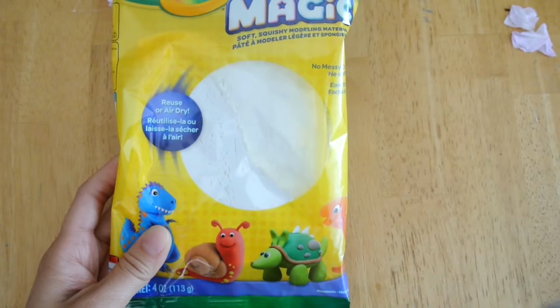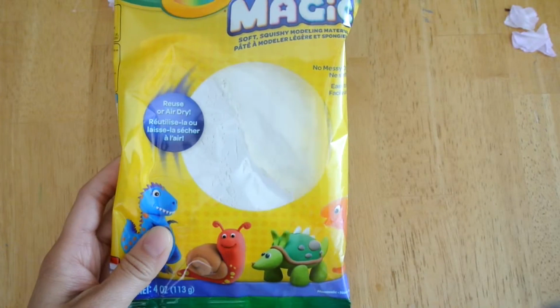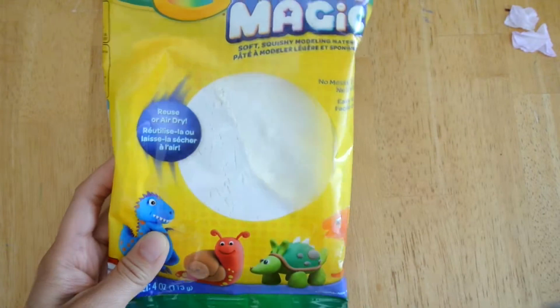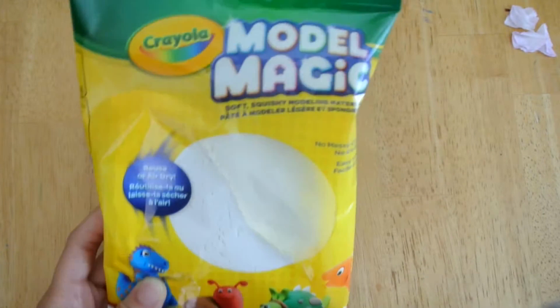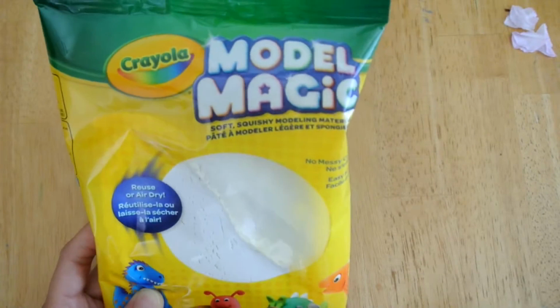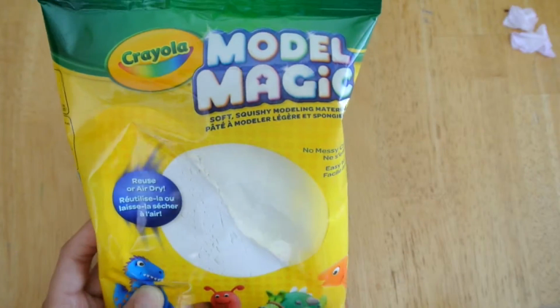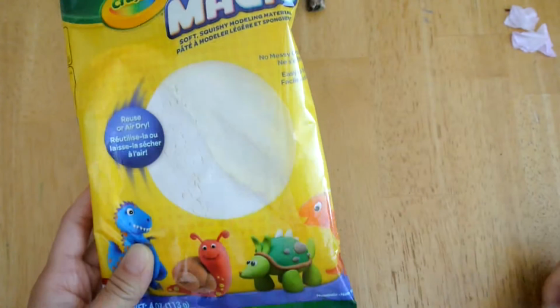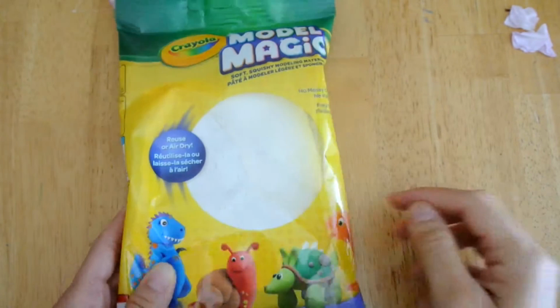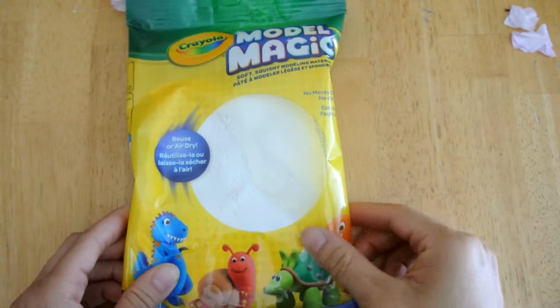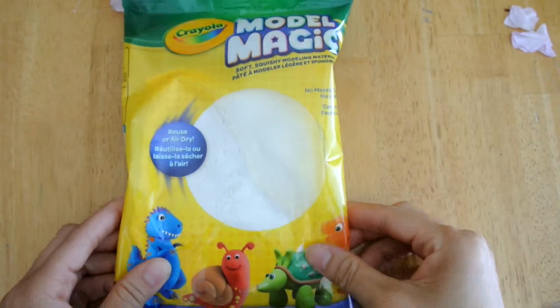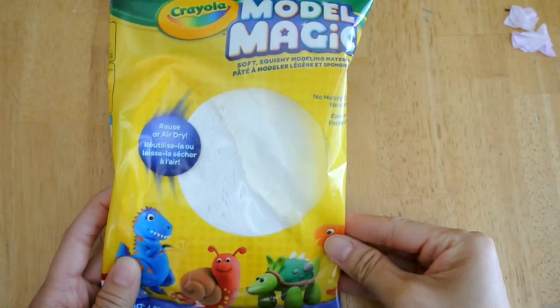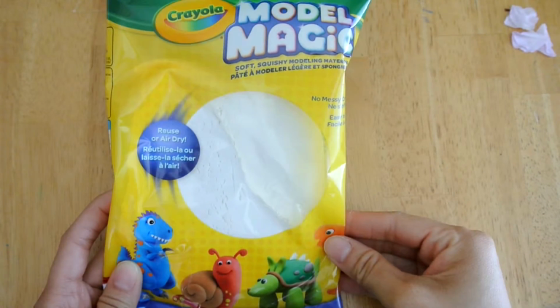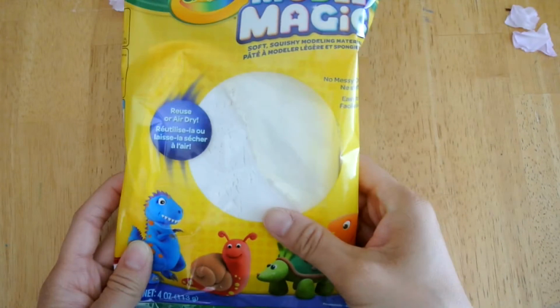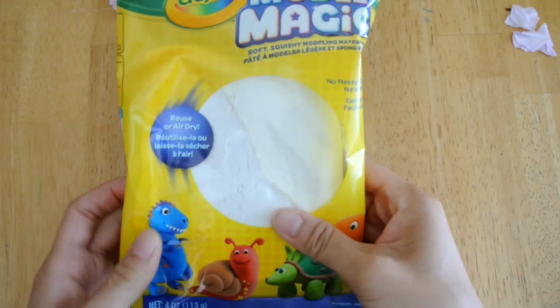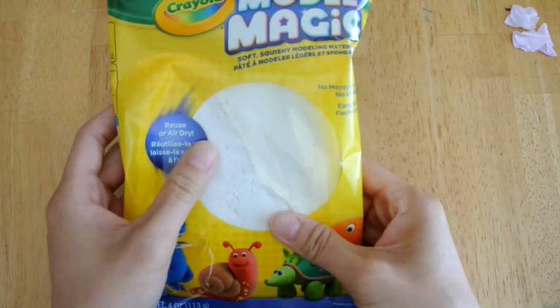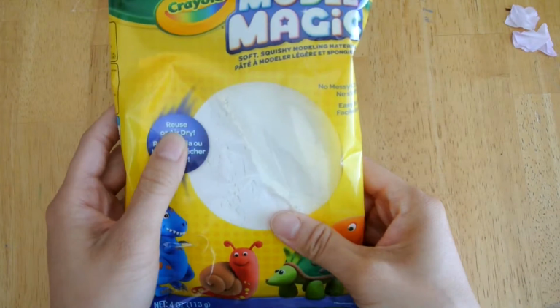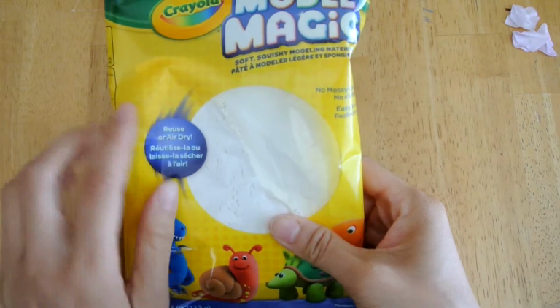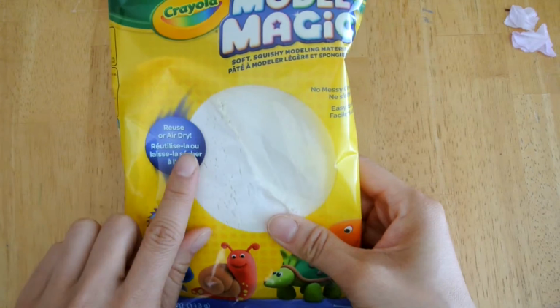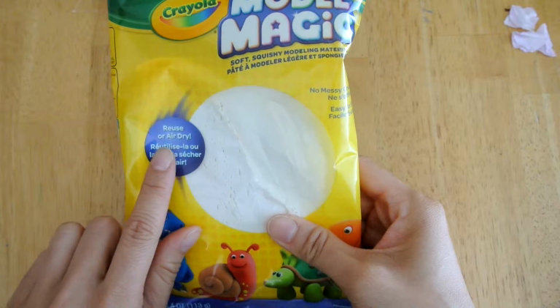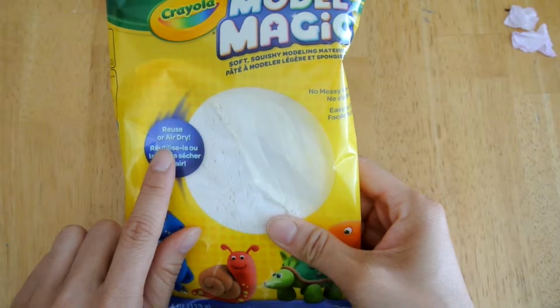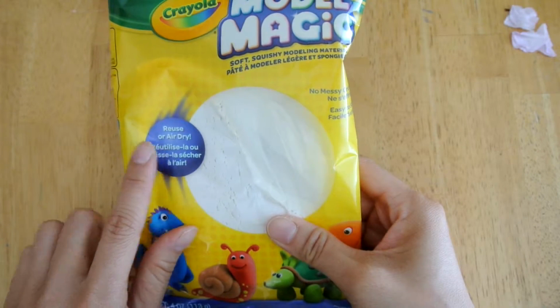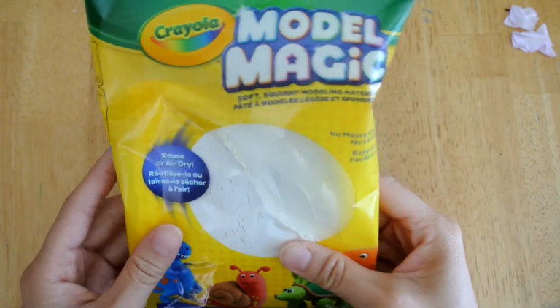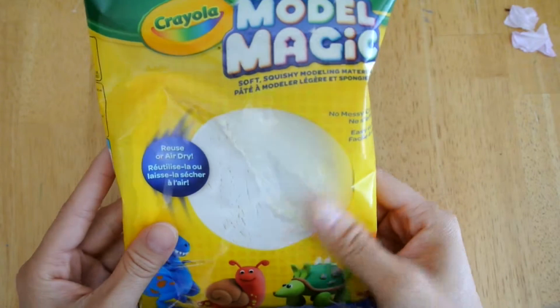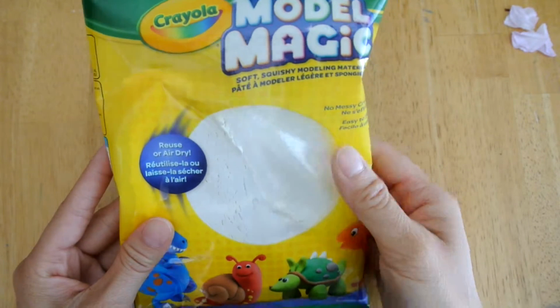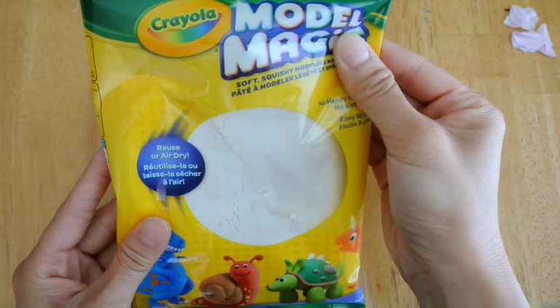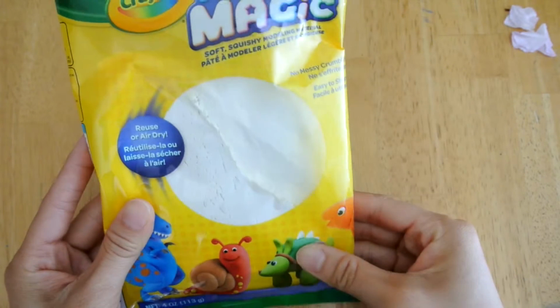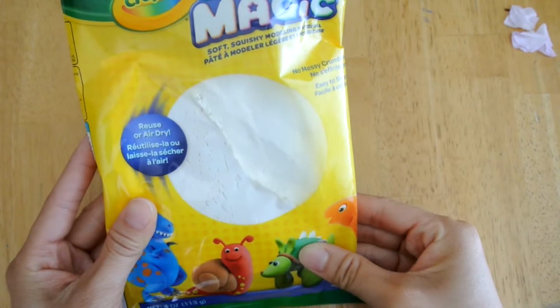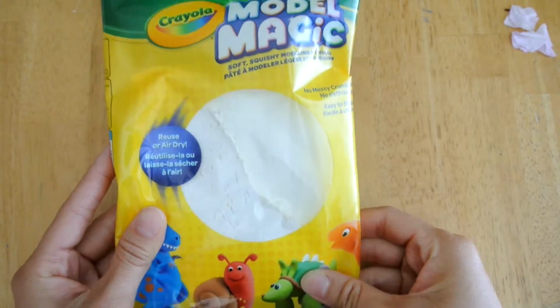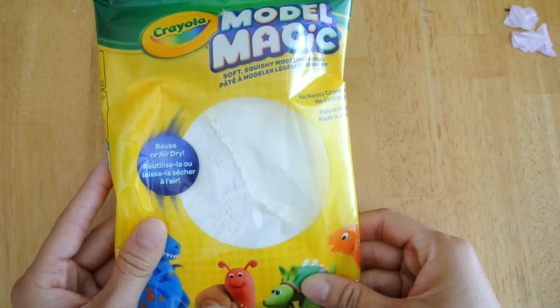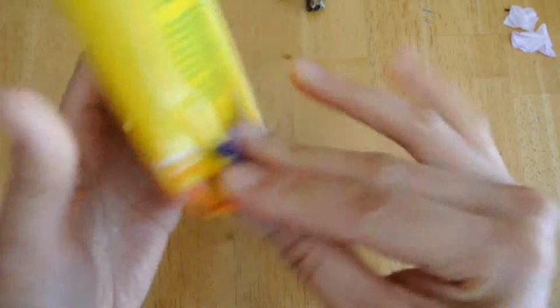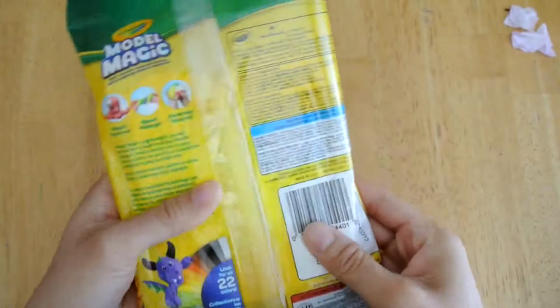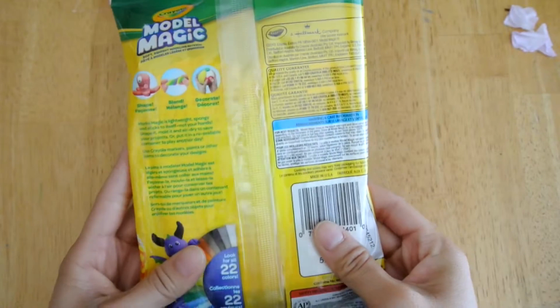Today I'm using Crayola's Model Magic clay. You can easily make your own clay with cornstarch and baking soda as well if you need to make a big batch, which is probably more economical if you have your own classroom. I'll leave a link below for a recipe just in case.